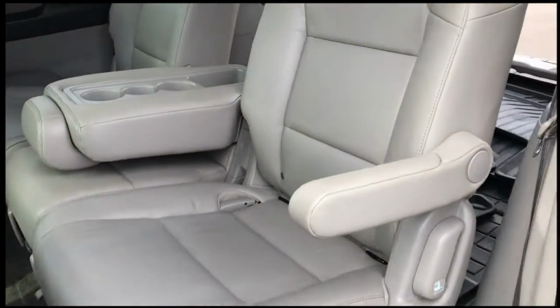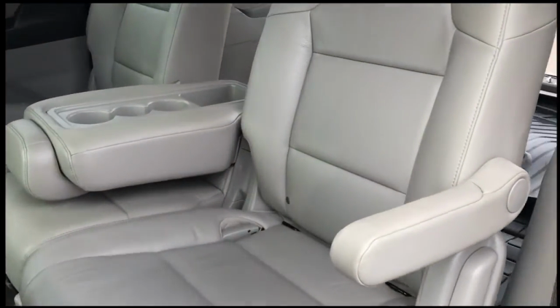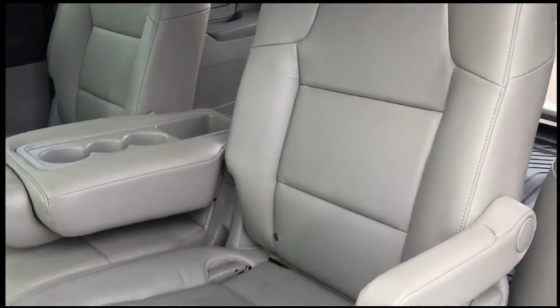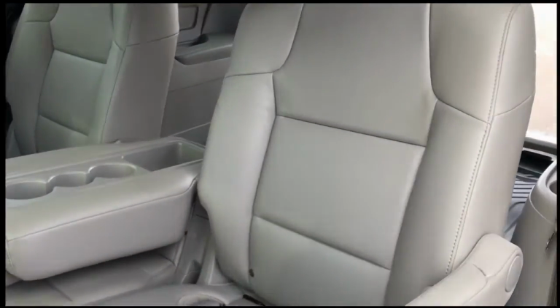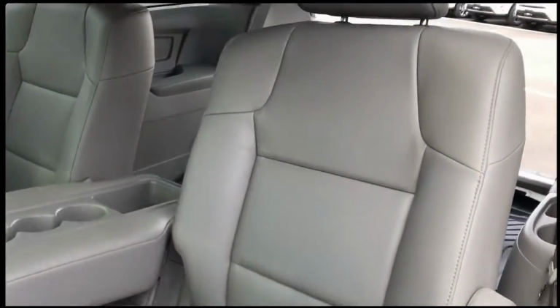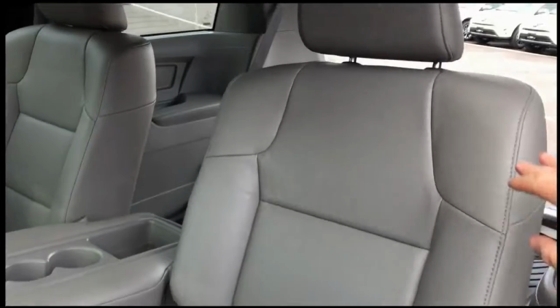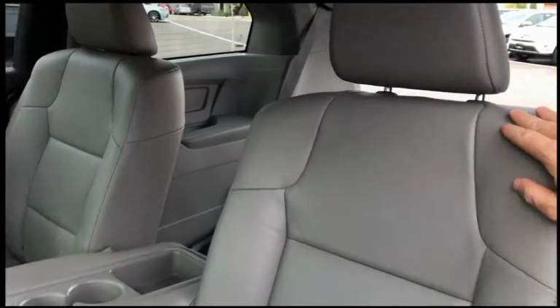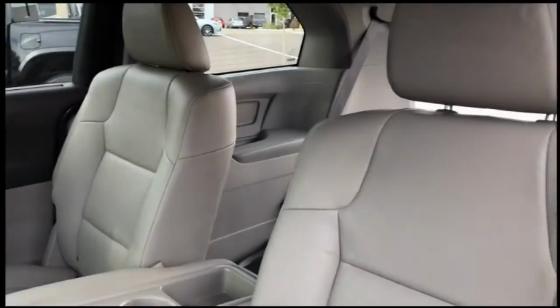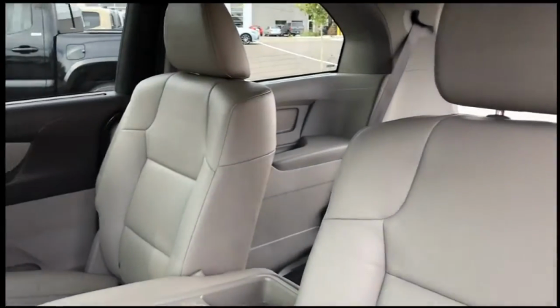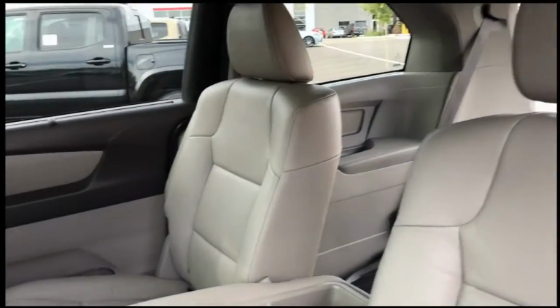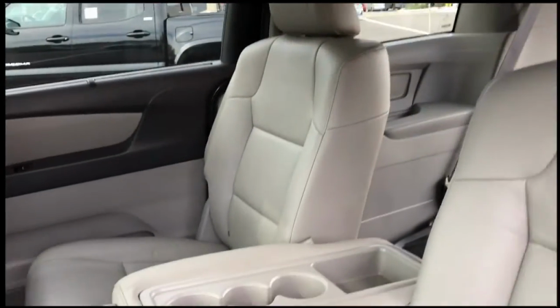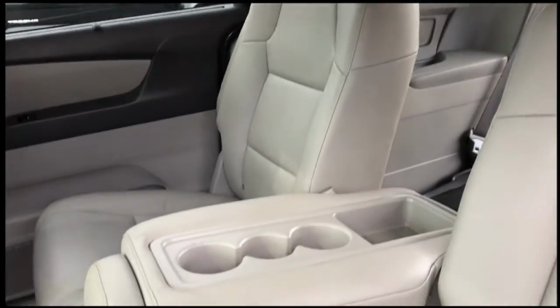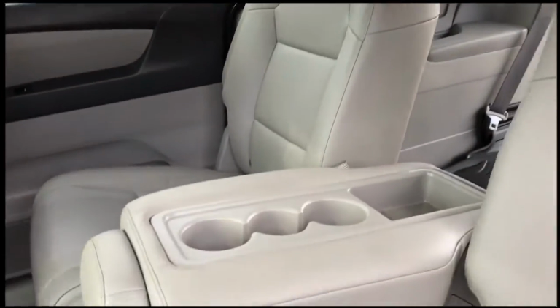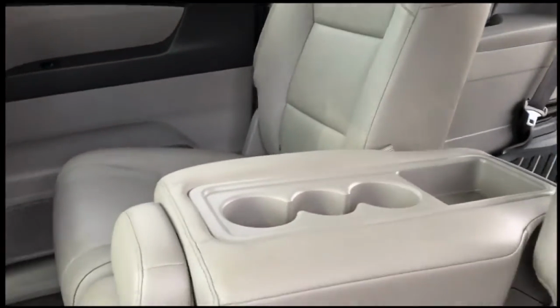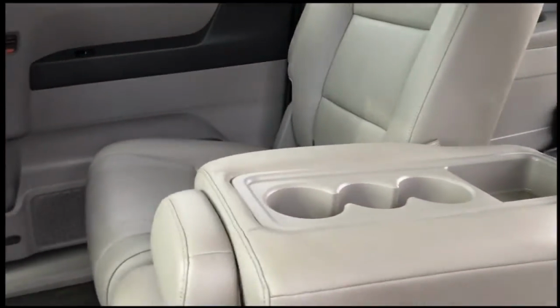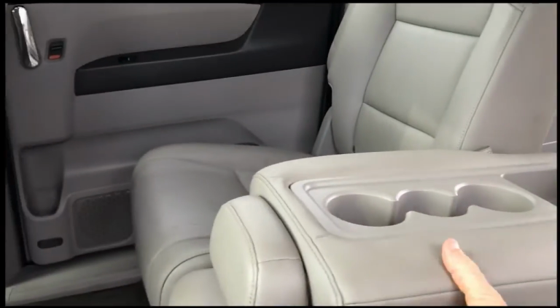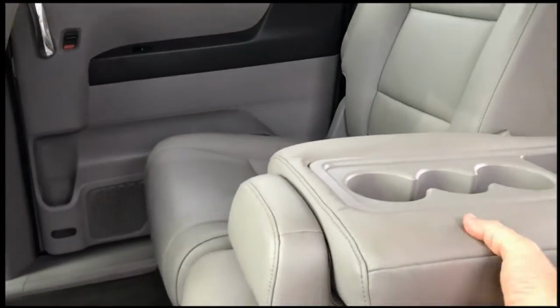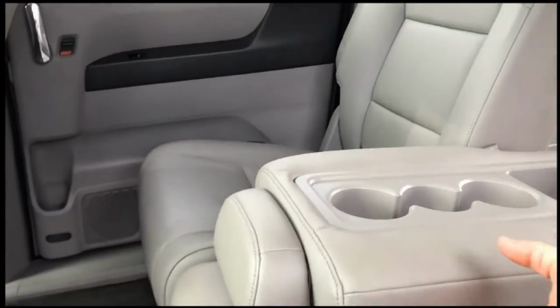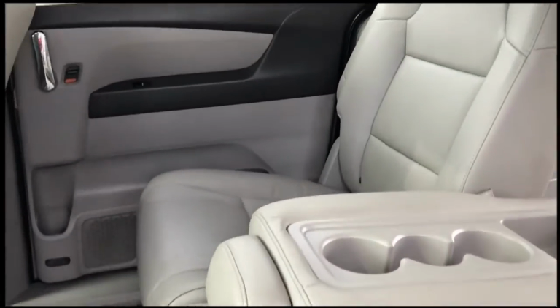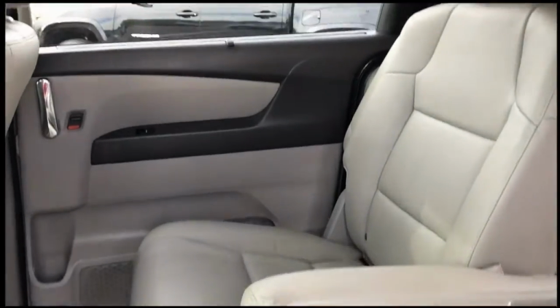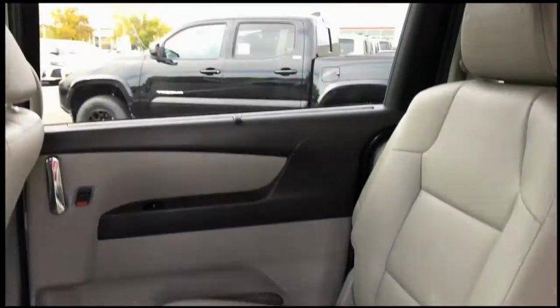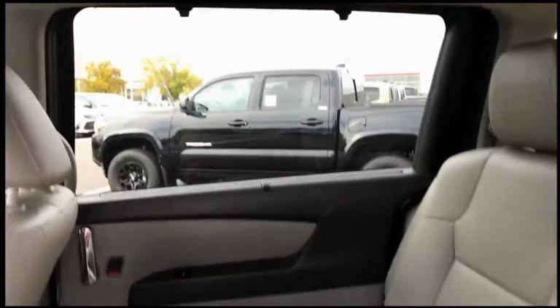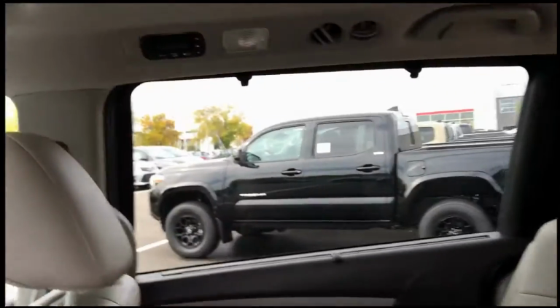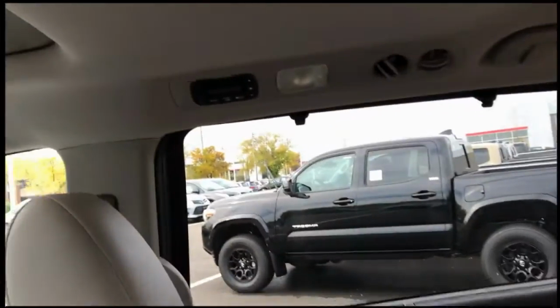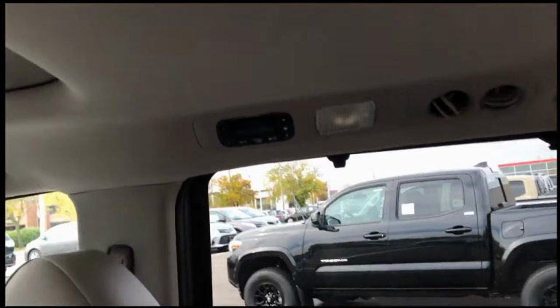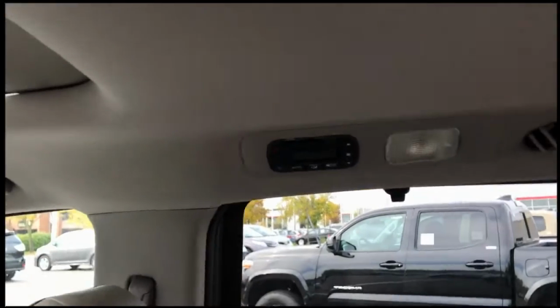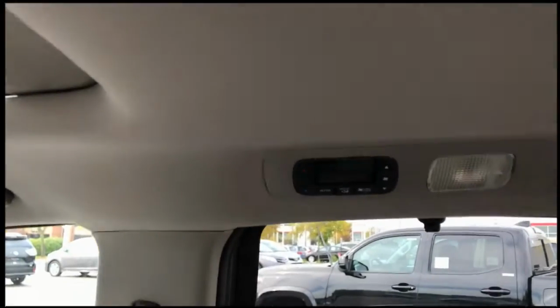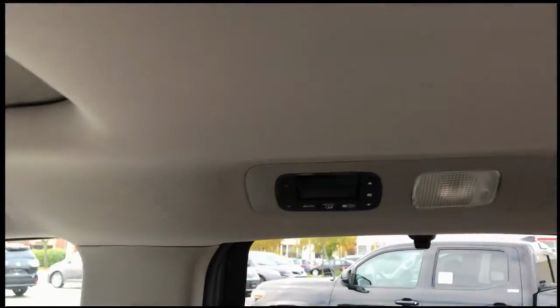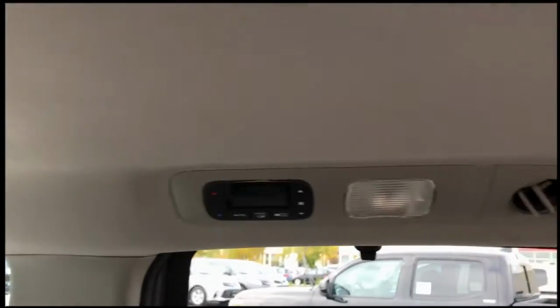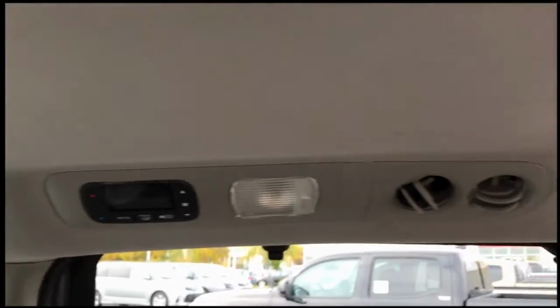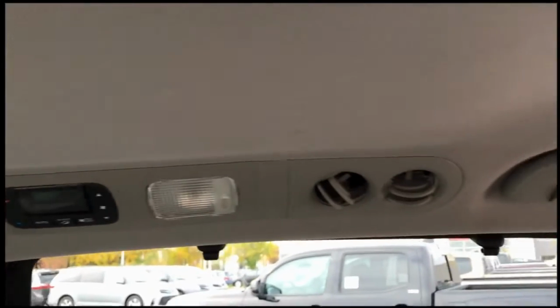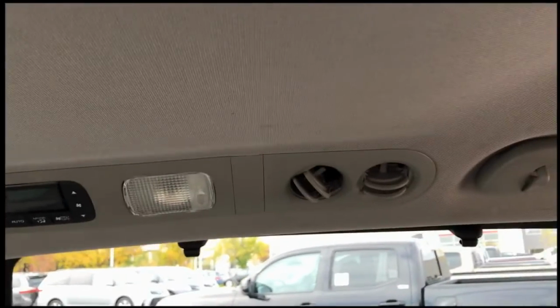As an EXL it does have leather seating surfaces. You can see there are three cup holders in the center, and automatic temperature control for the back seat passengers.